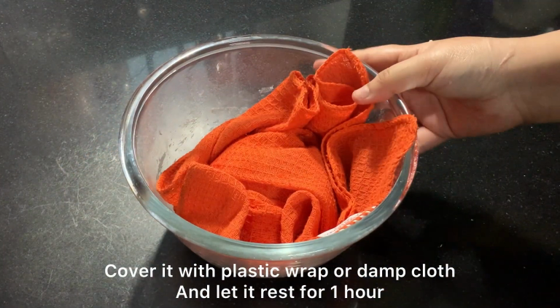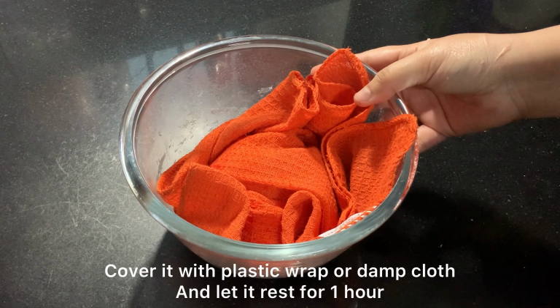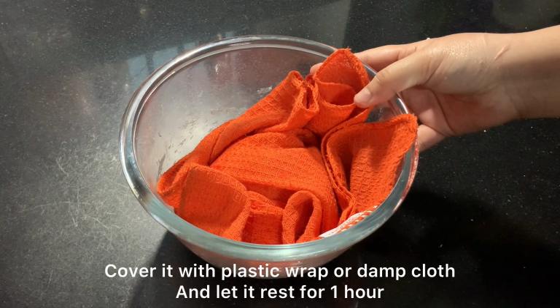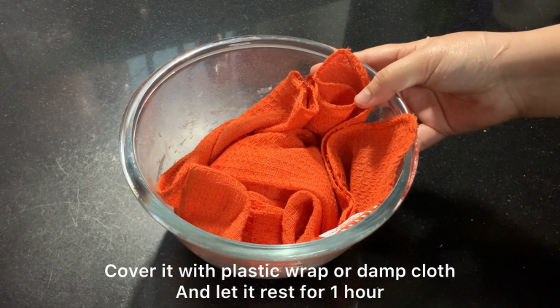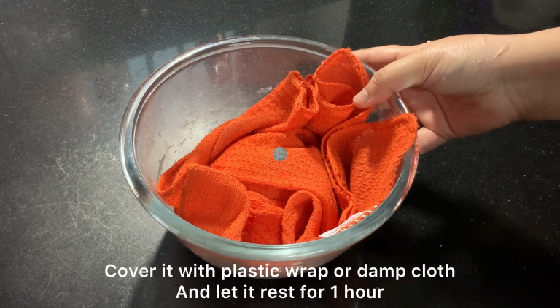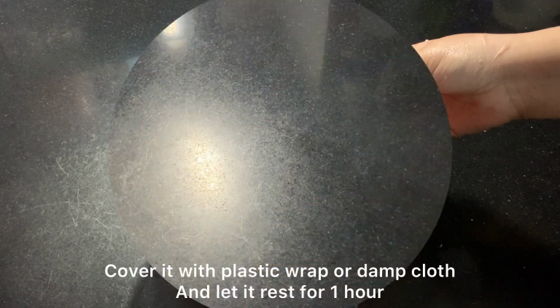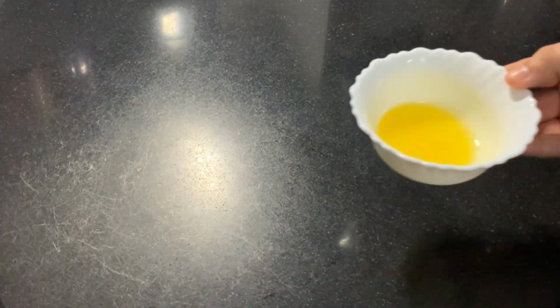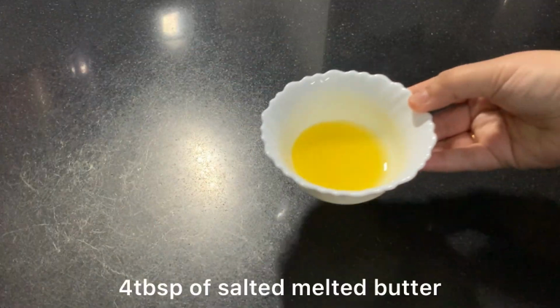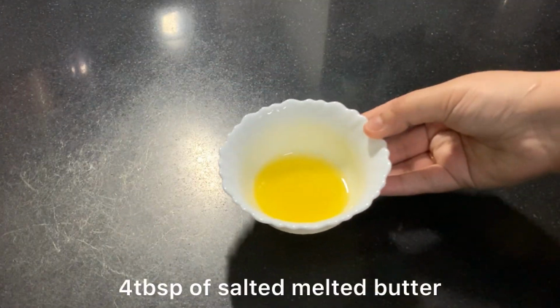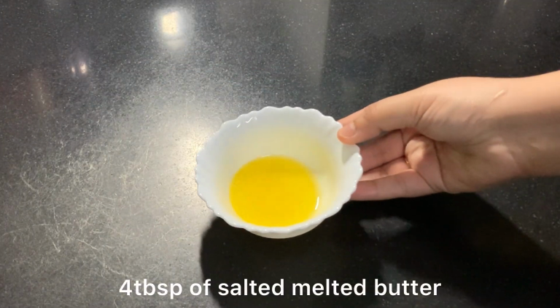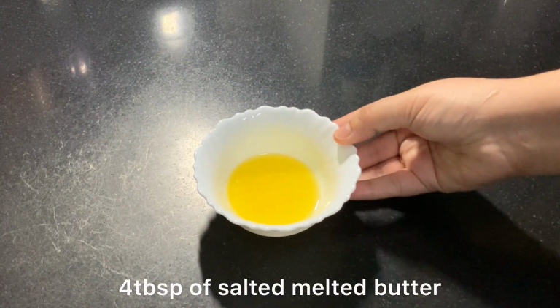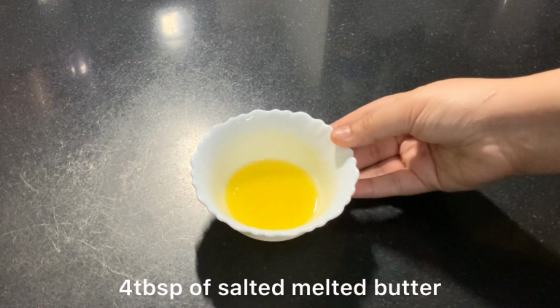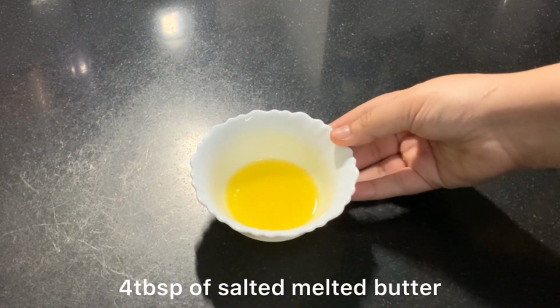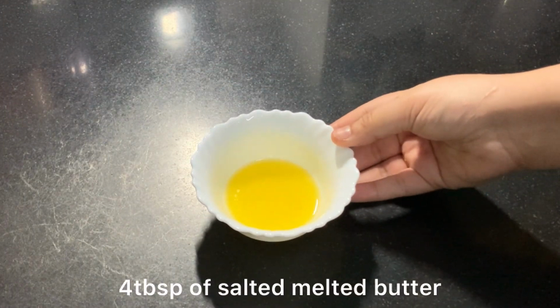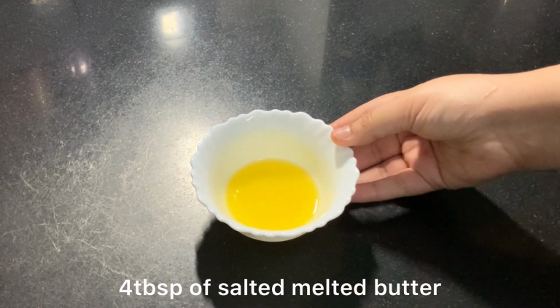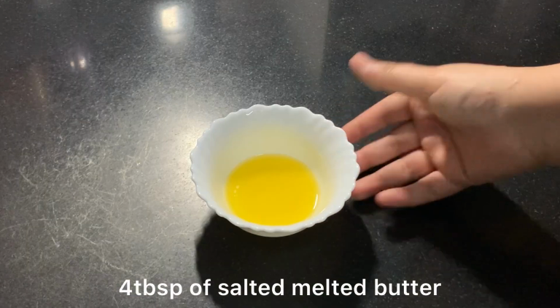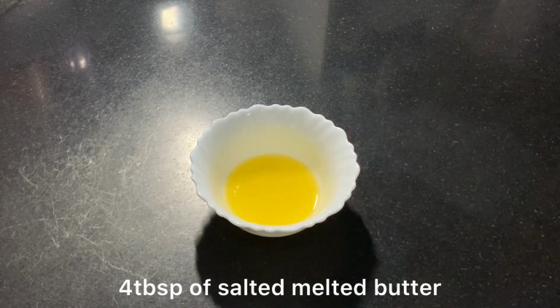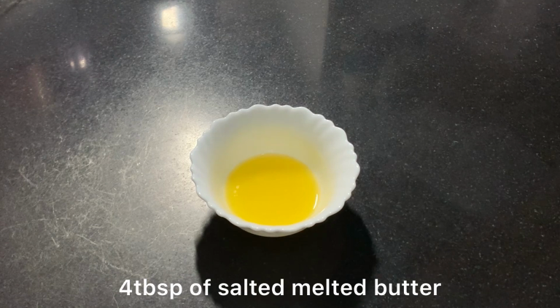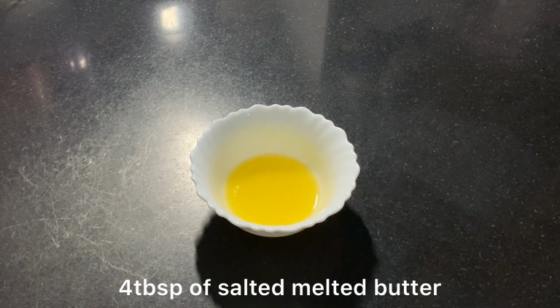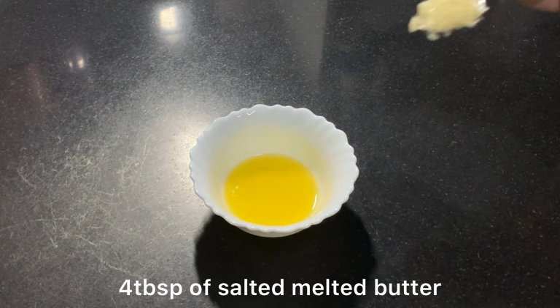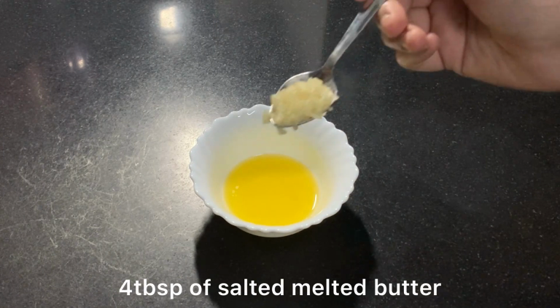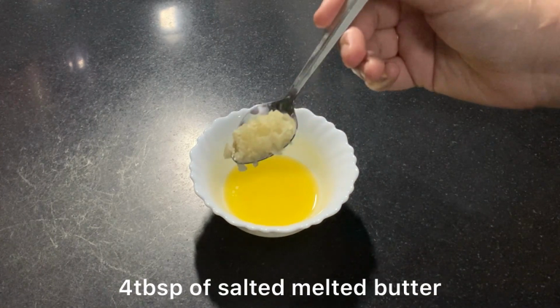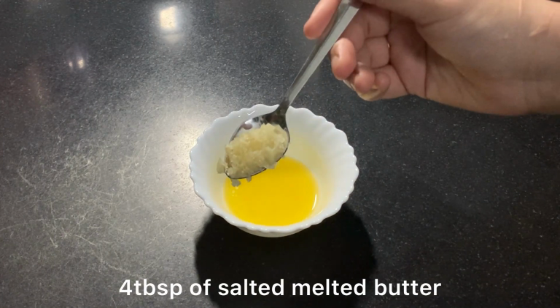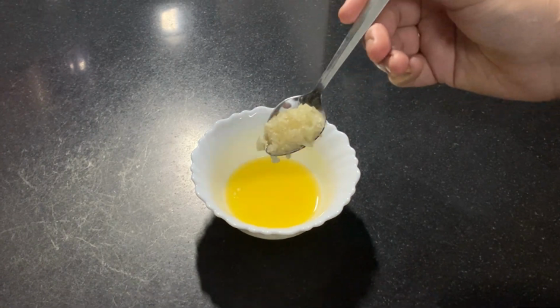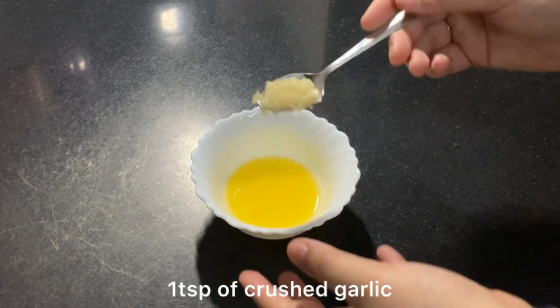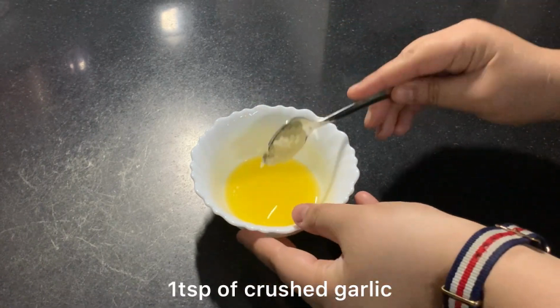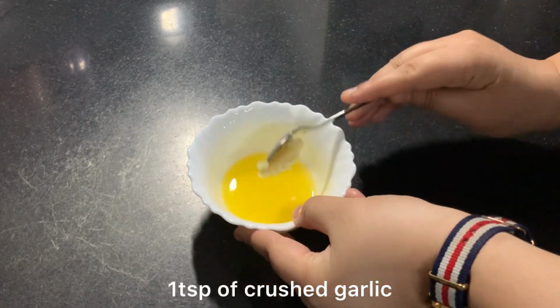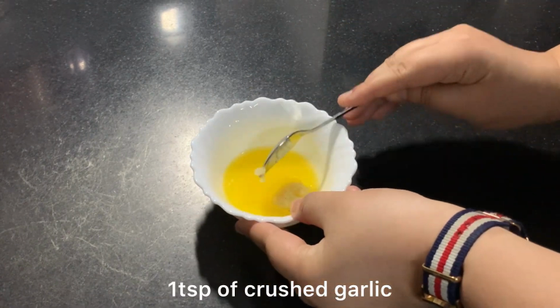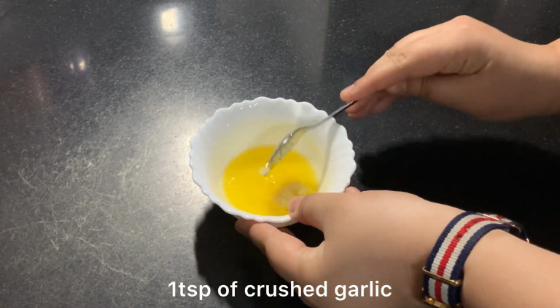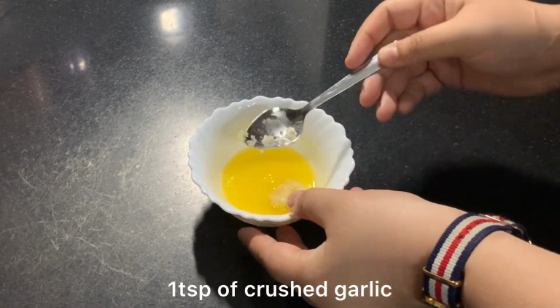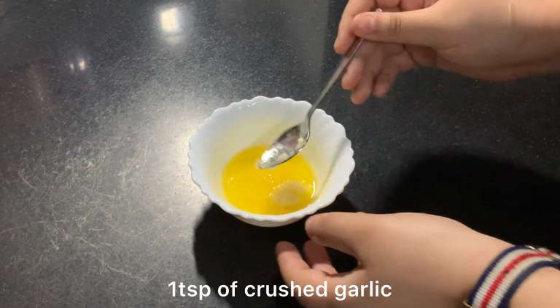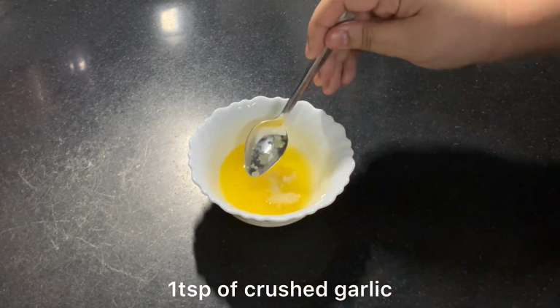While the dough rests, we will make a butter and garlic mixture which will make our bread very moist. I have 4 tablespoons of salted butter and crushed garlic.